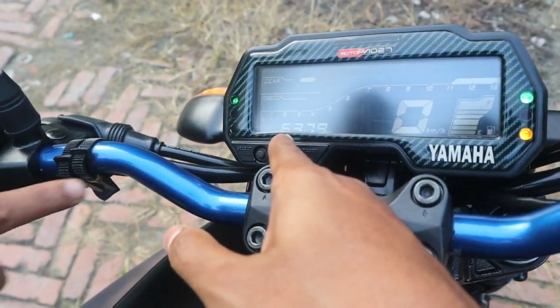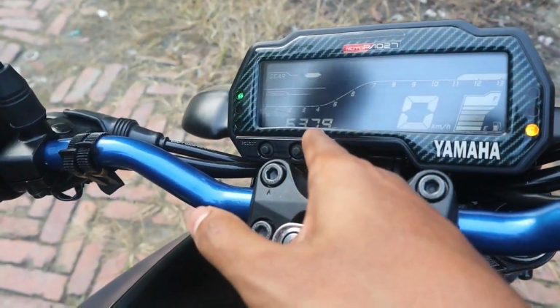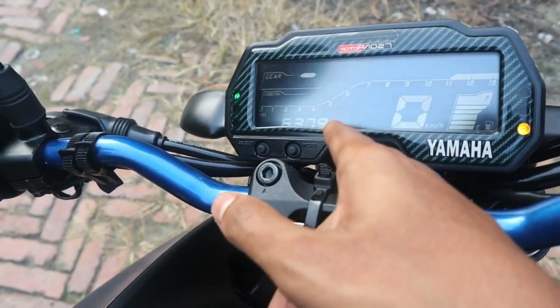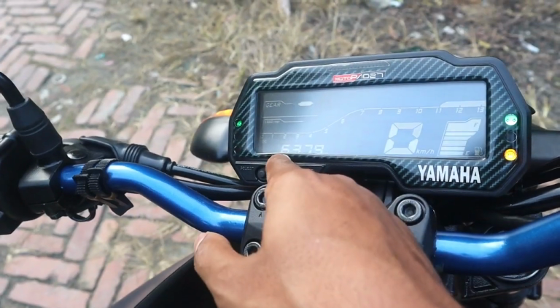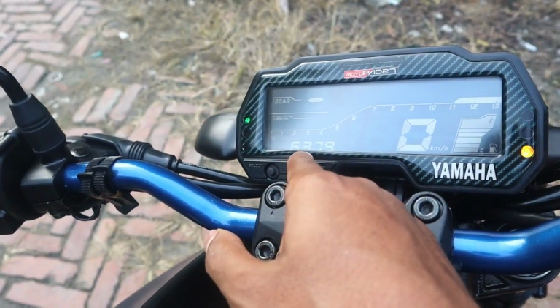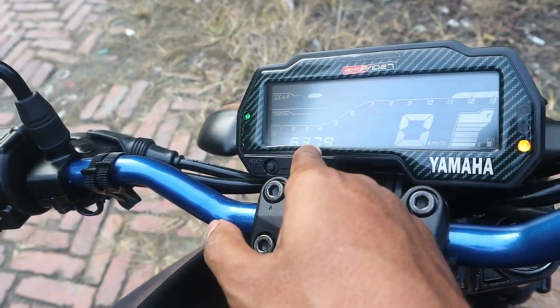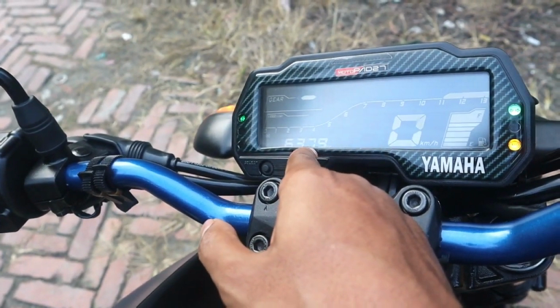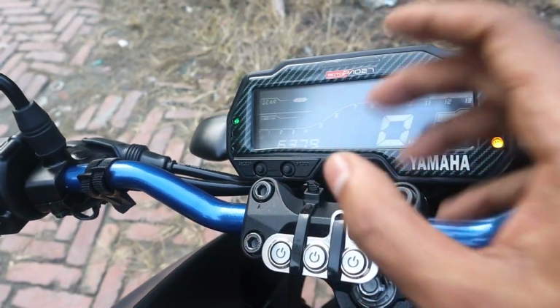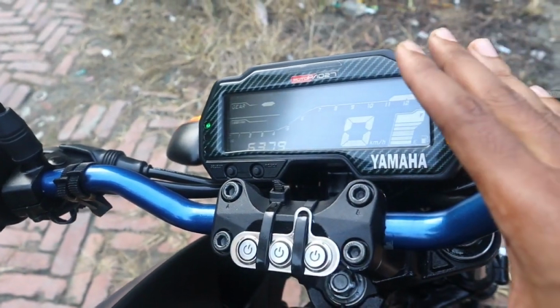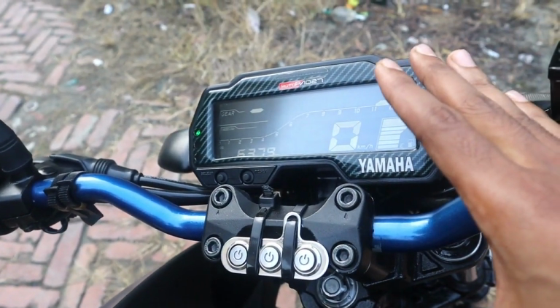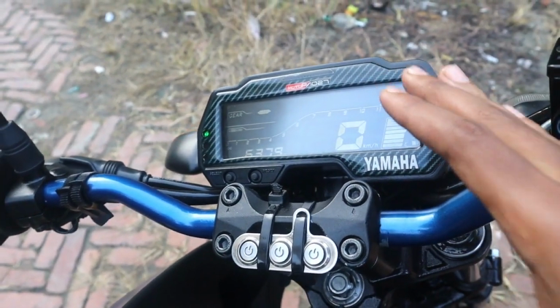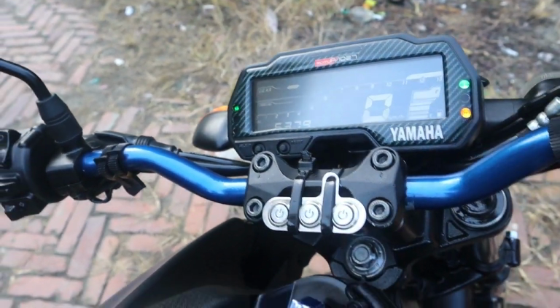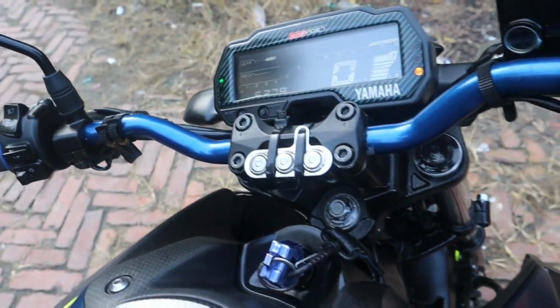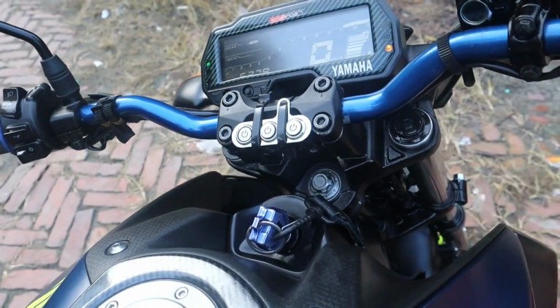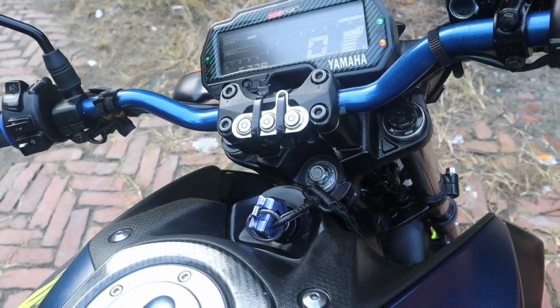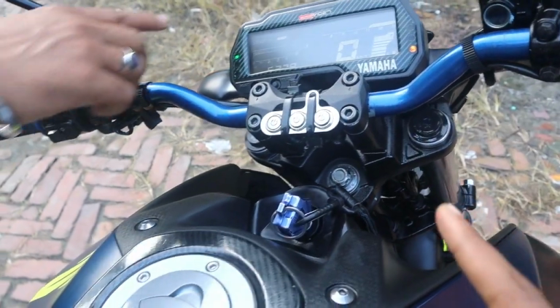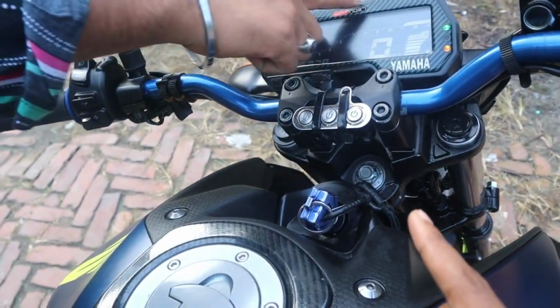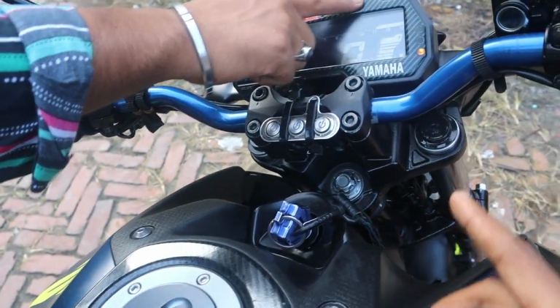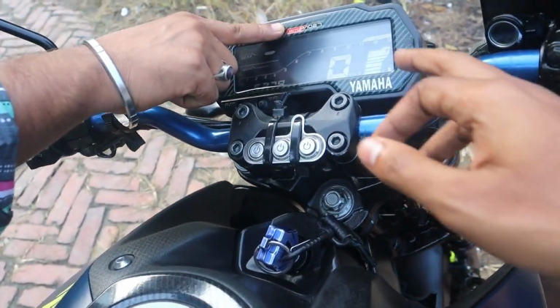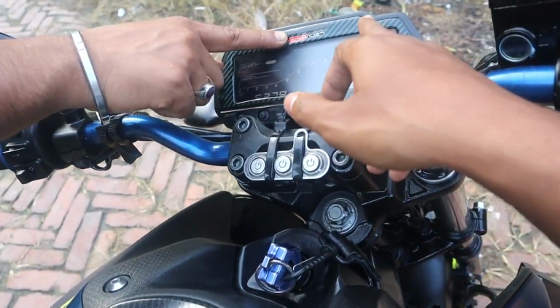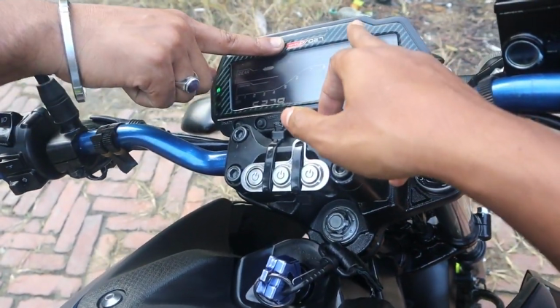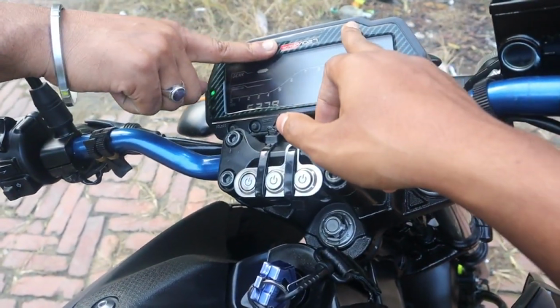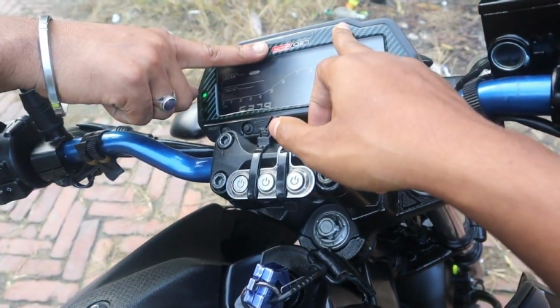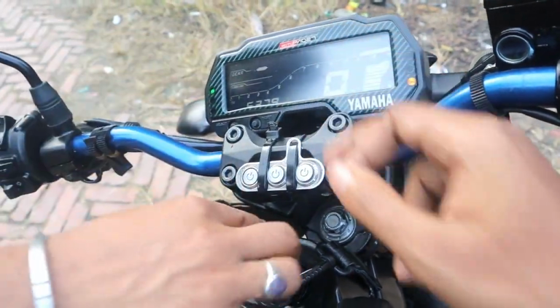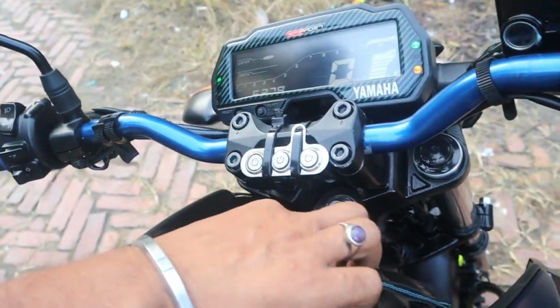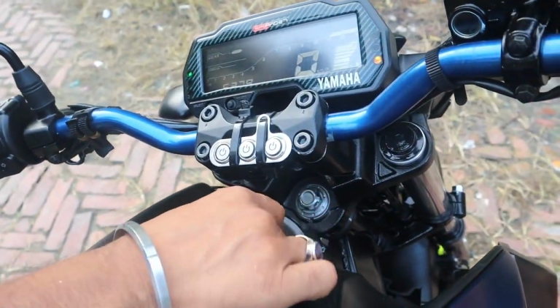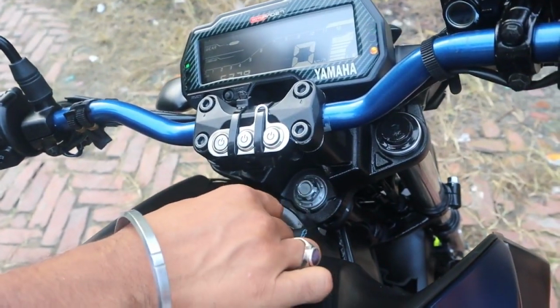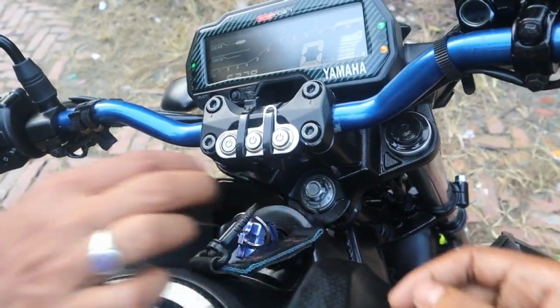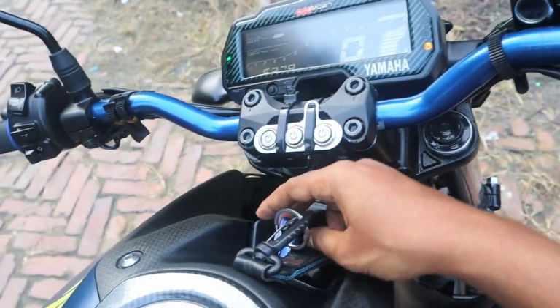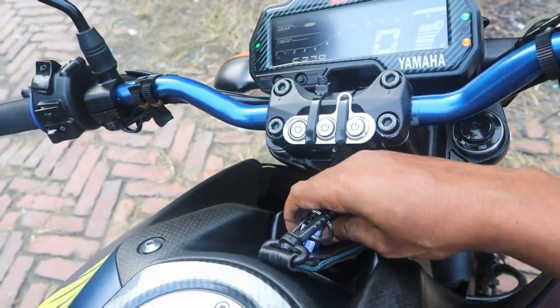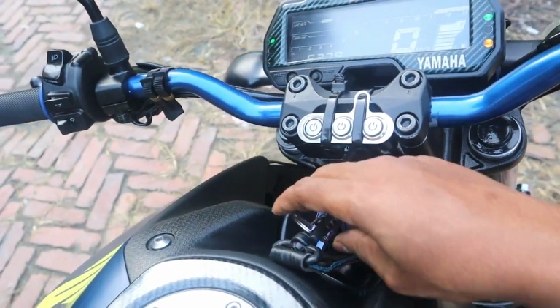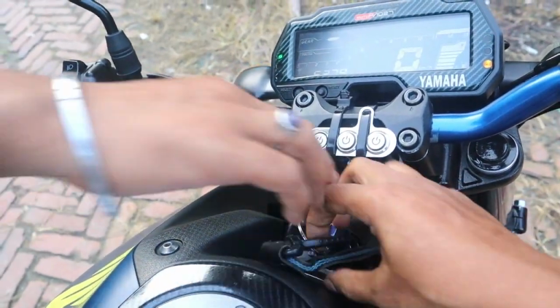How many kilometers has it run? 630 kilometers. There is a digital meter. To see the handle — this is extra. Yes, this is extra. This will change.